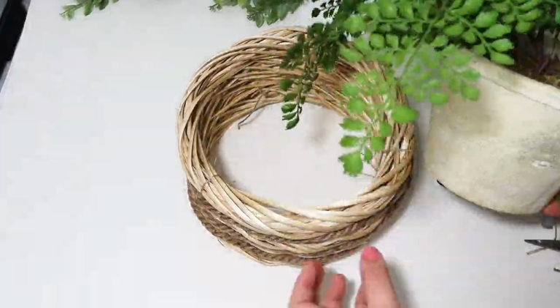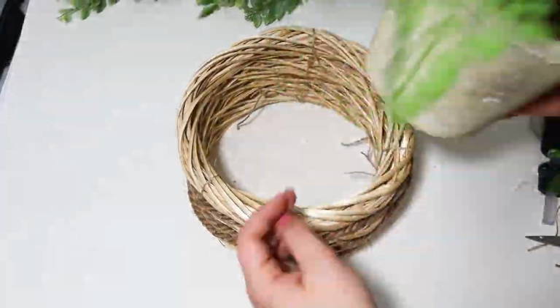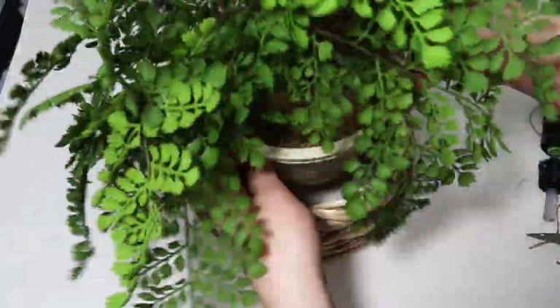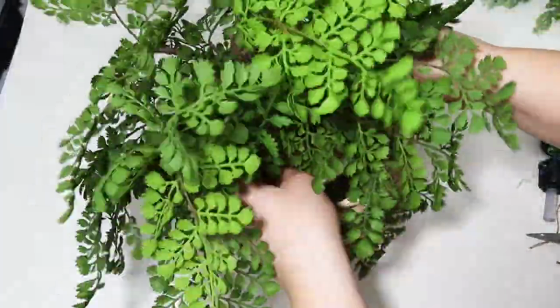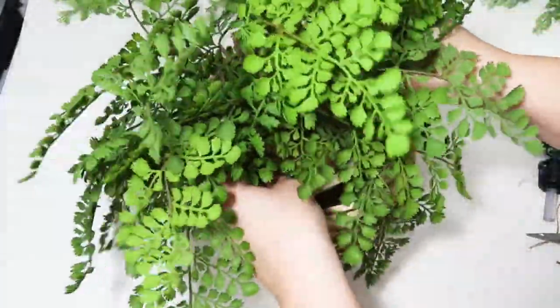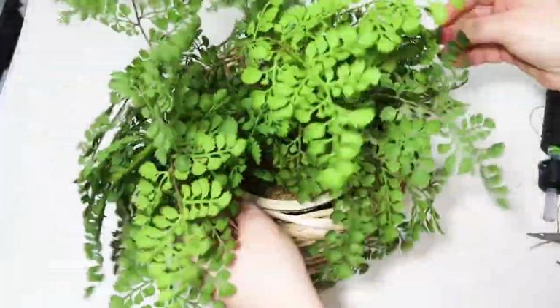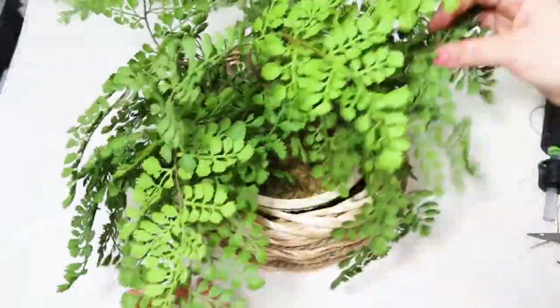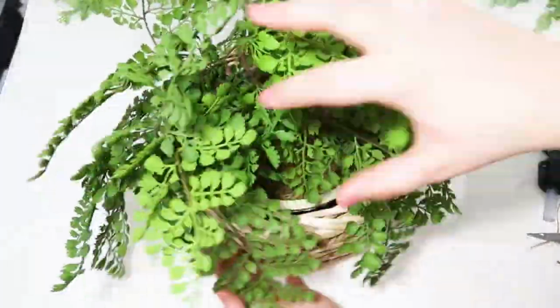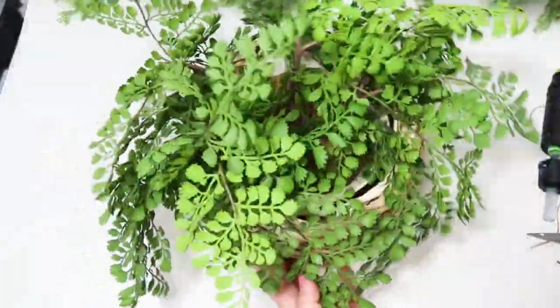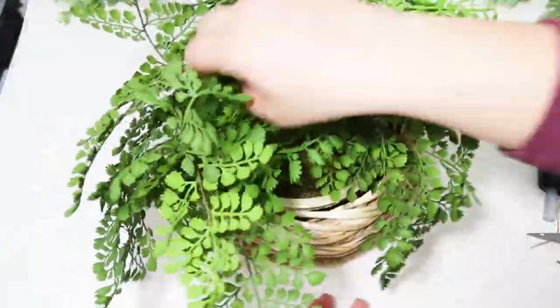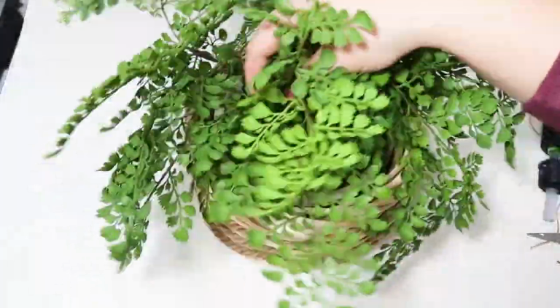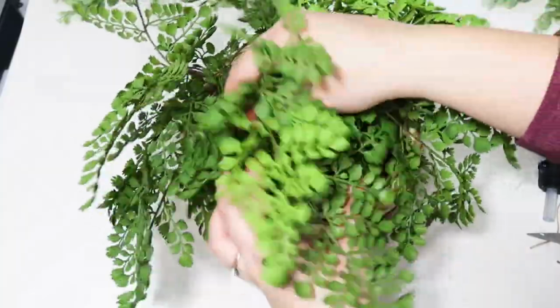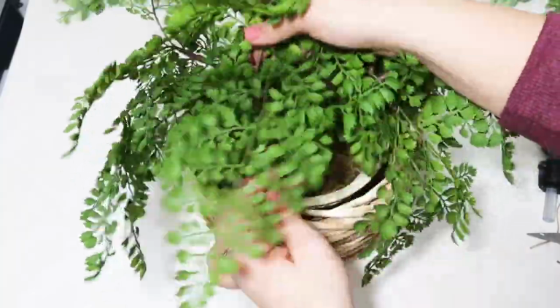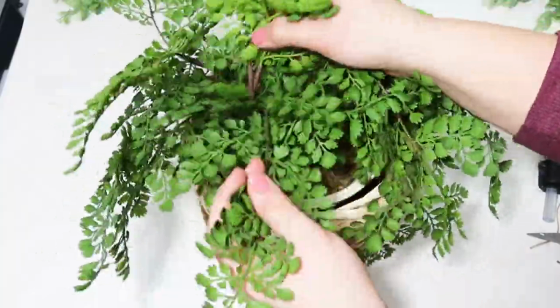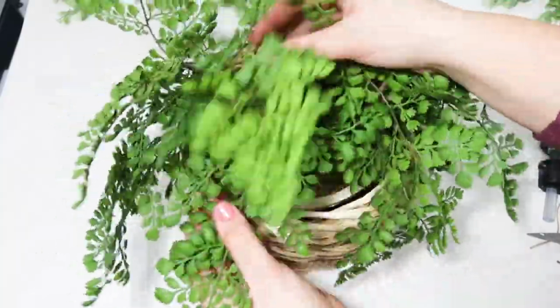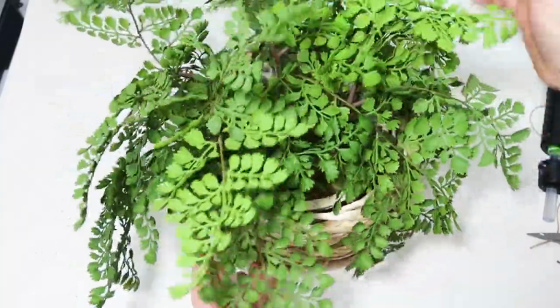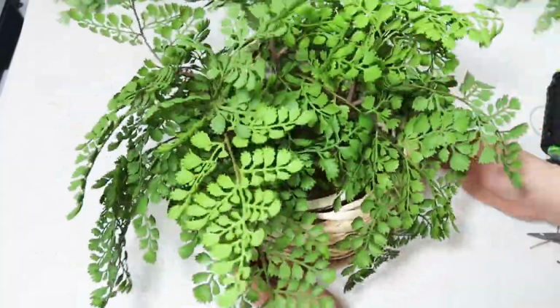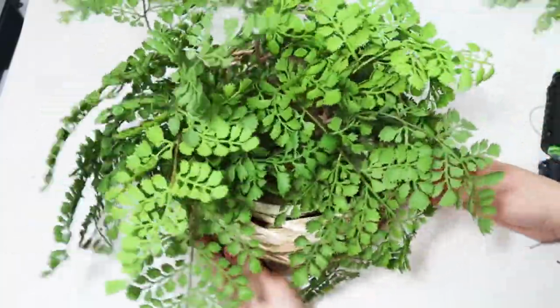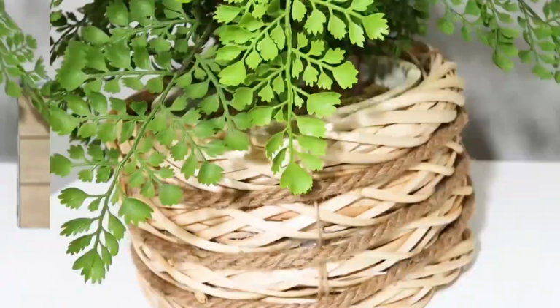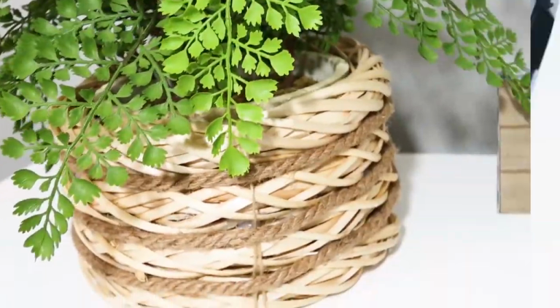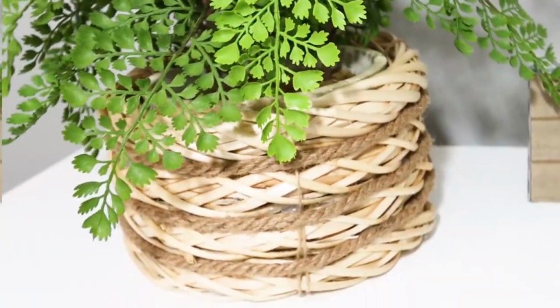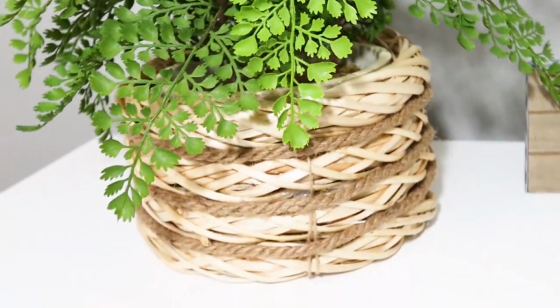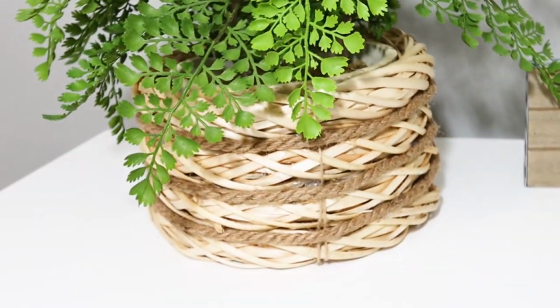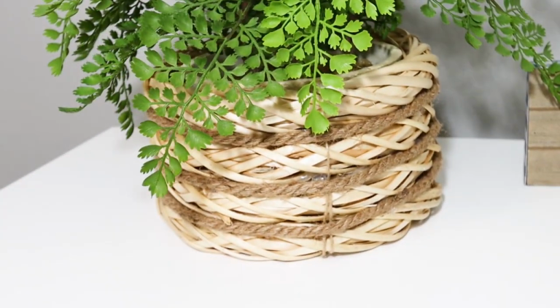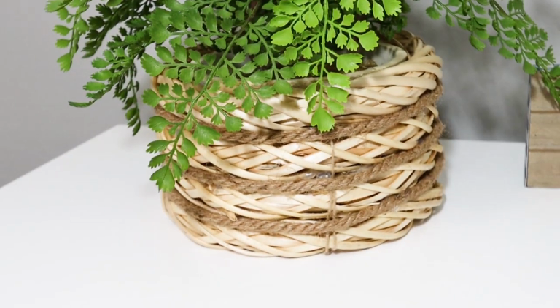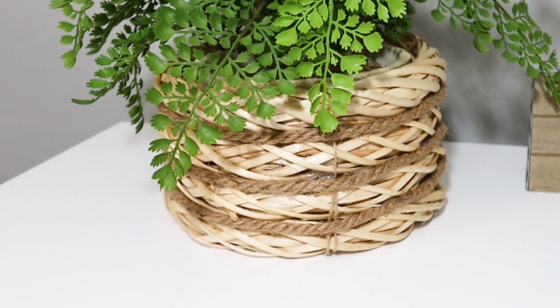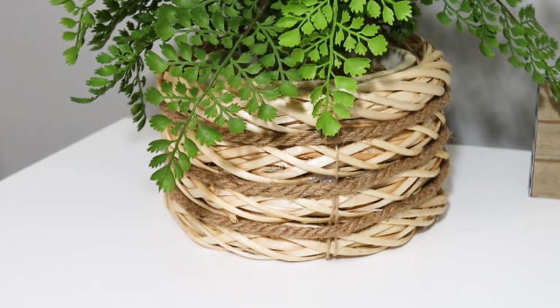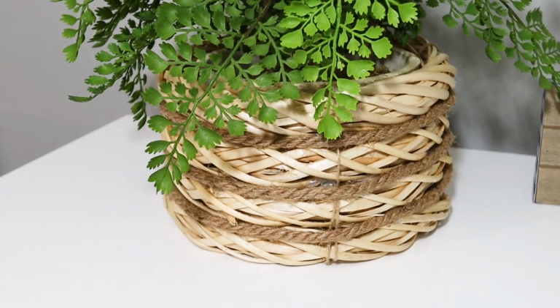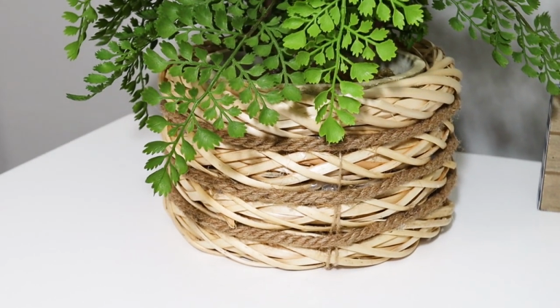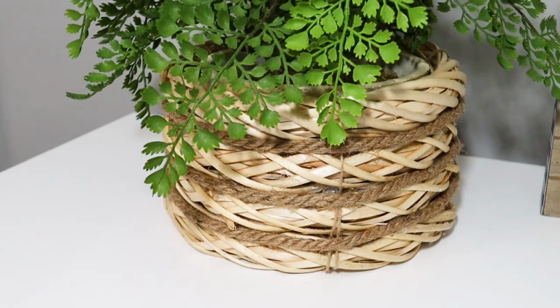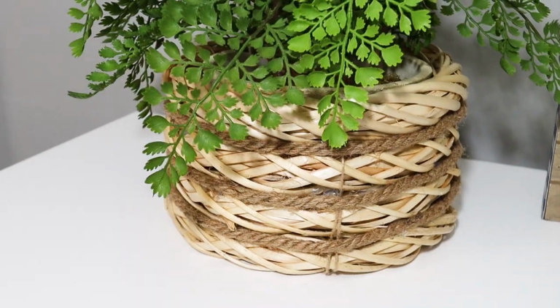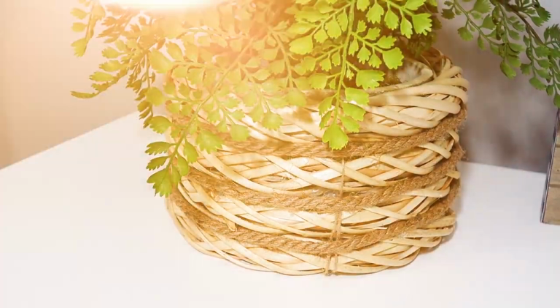This creates a really fun, beautiful planter. You can put any plant in here that you would like. This one came from Target, but I really love how it dresses it up.